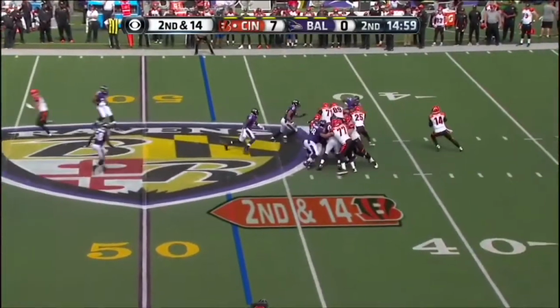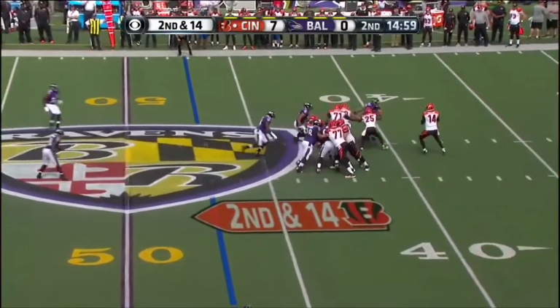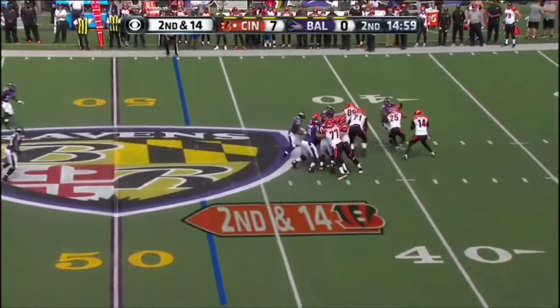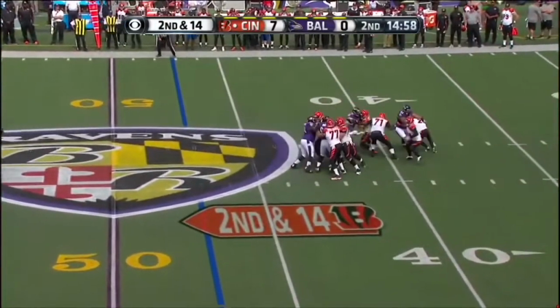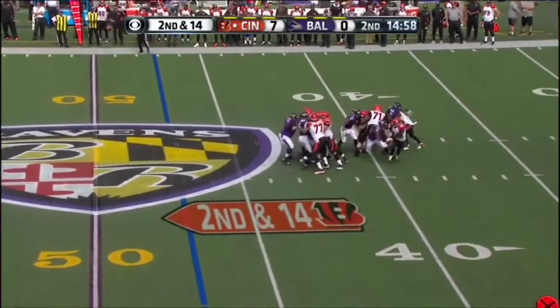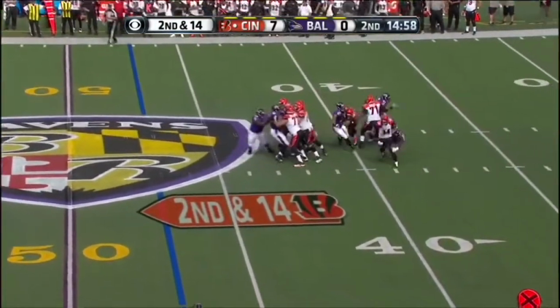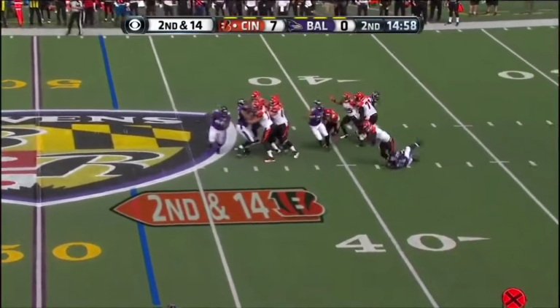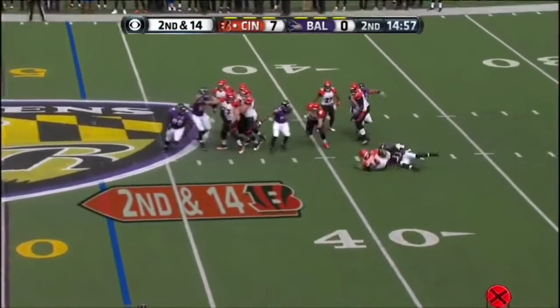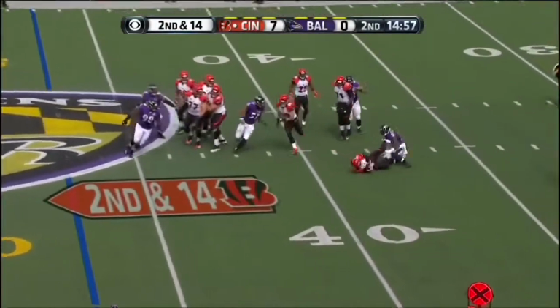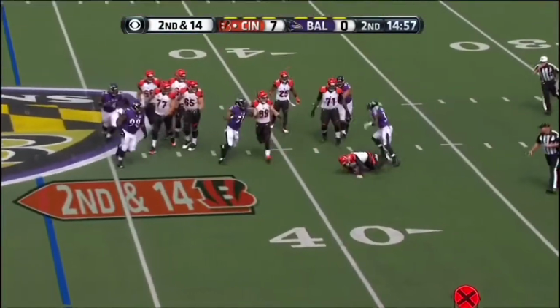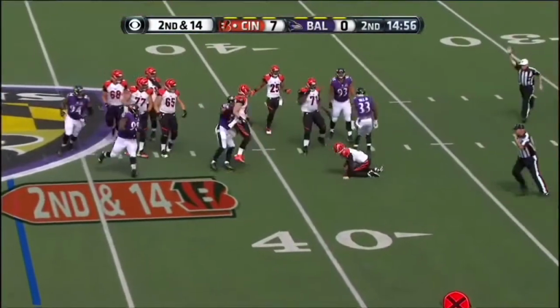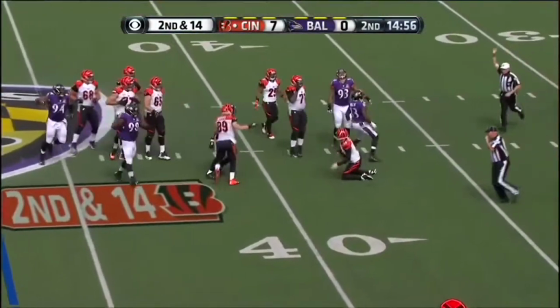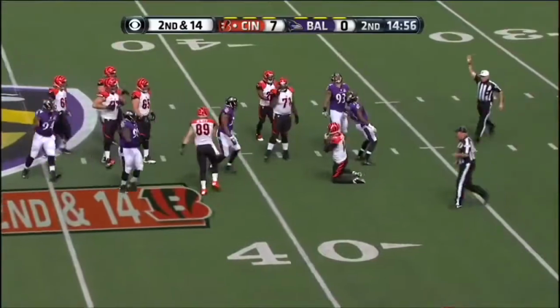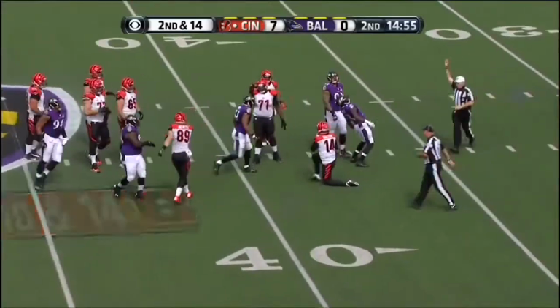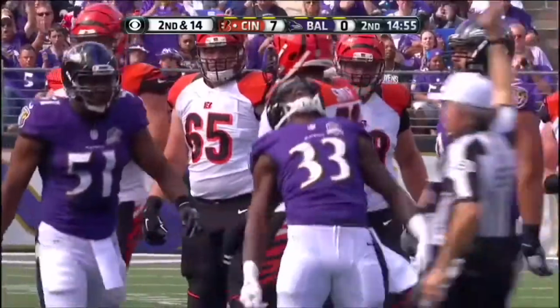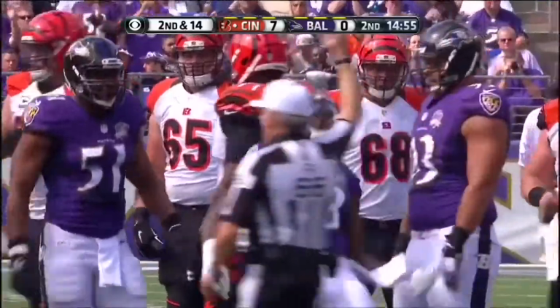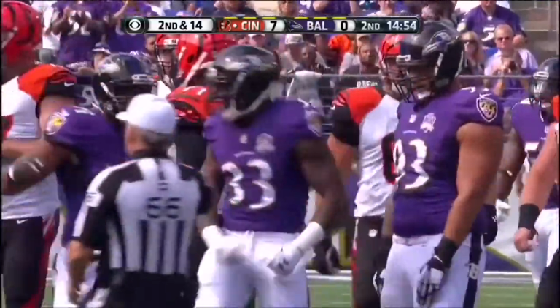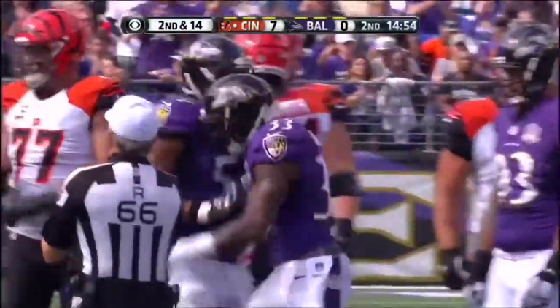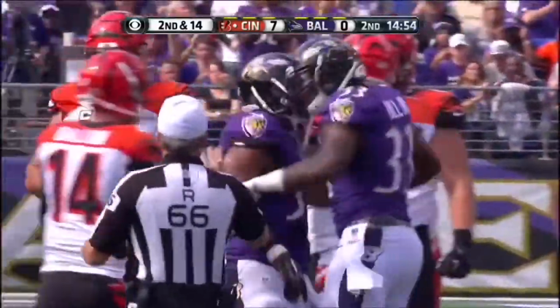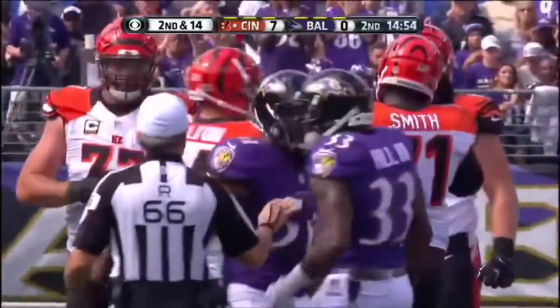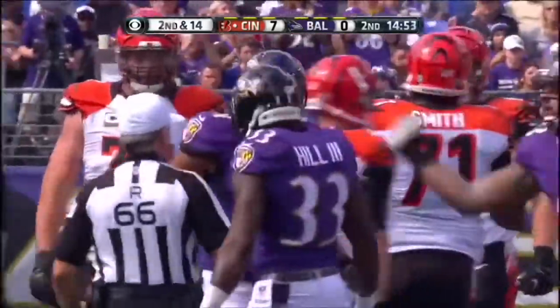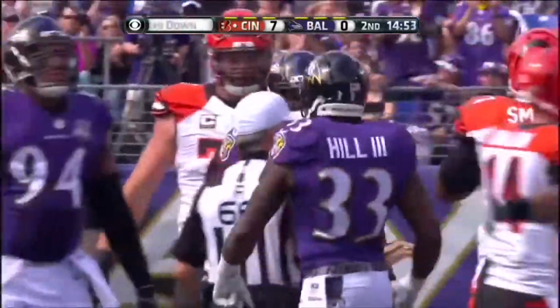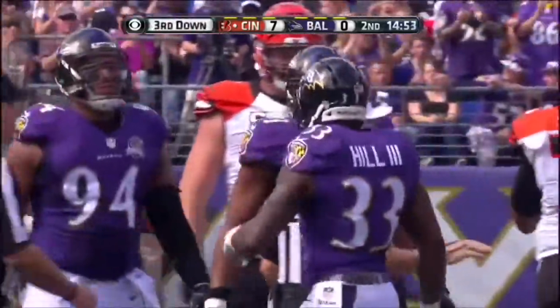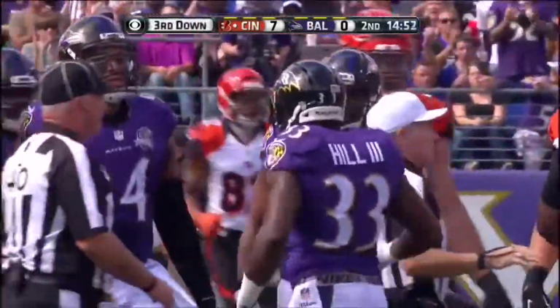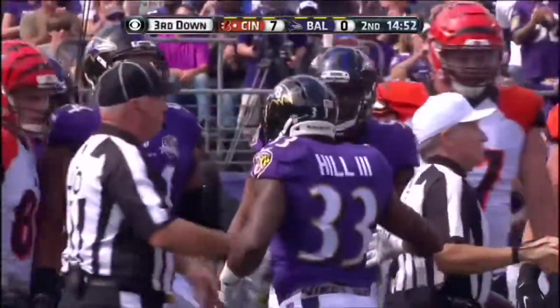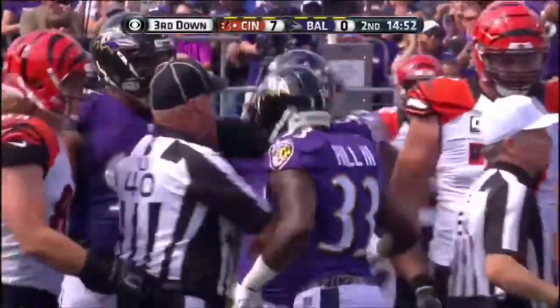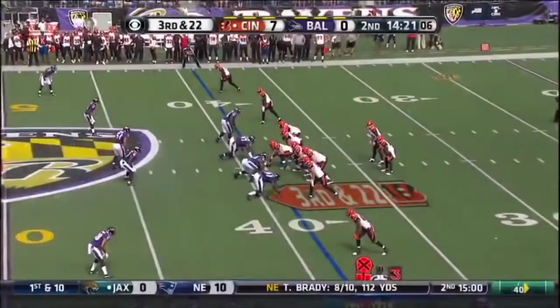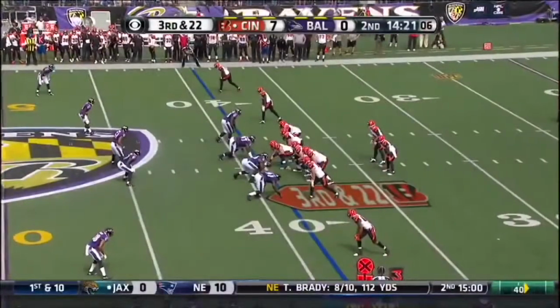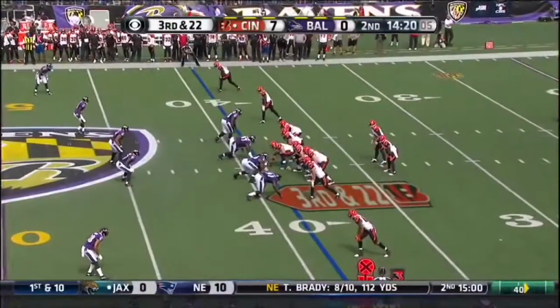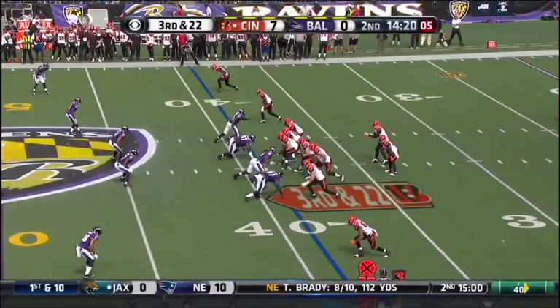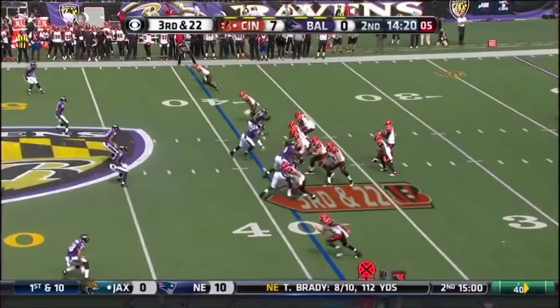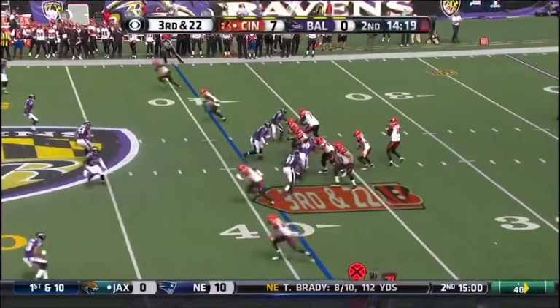Dalton play action, flushed down, and he is sacked. Brought down by Will Hill. That's the first sack of Hill's career to rise up to equal hit production.